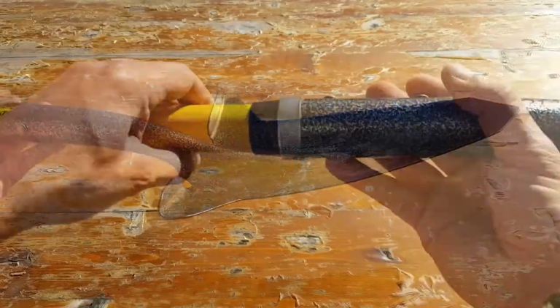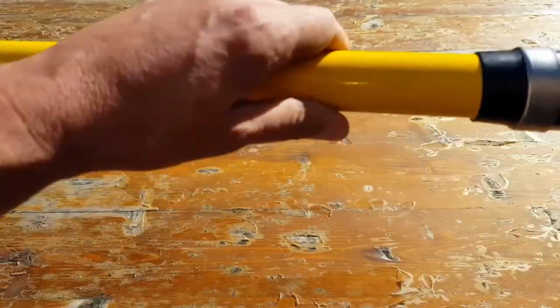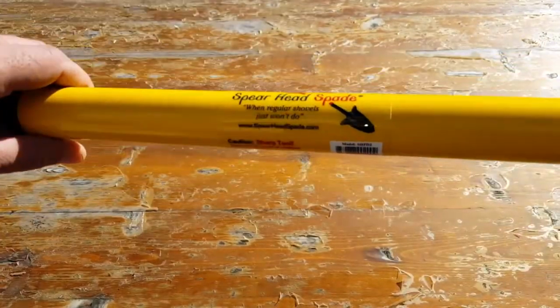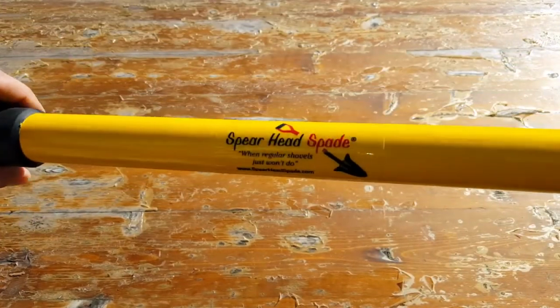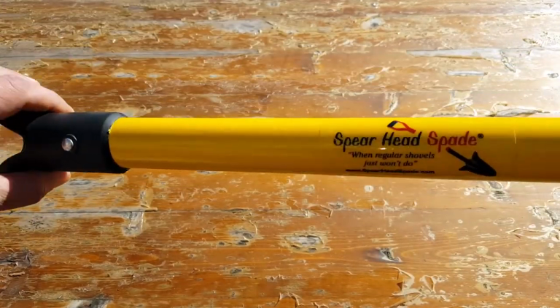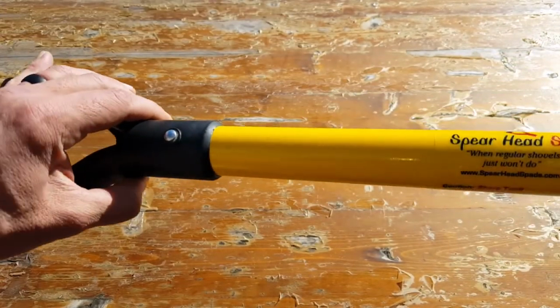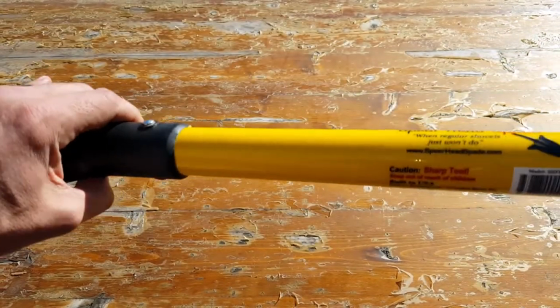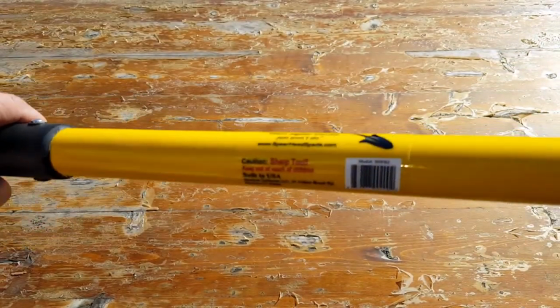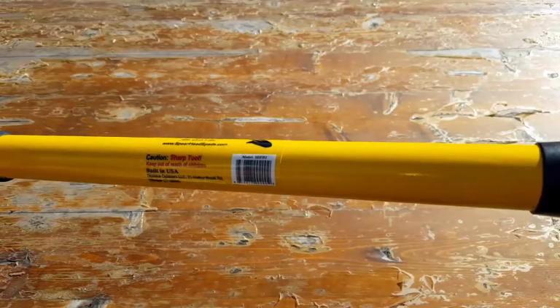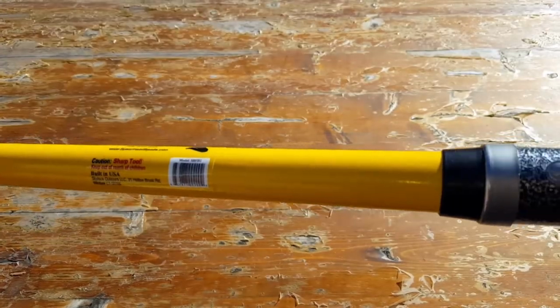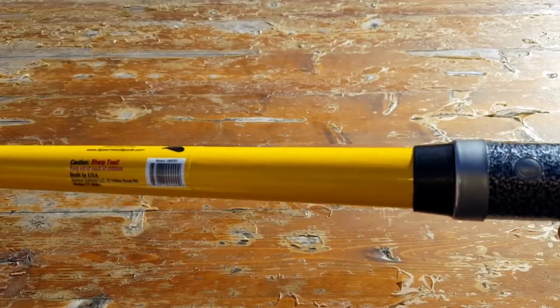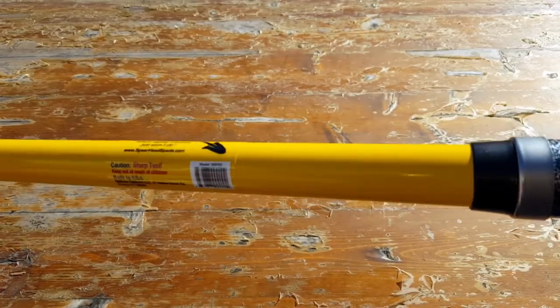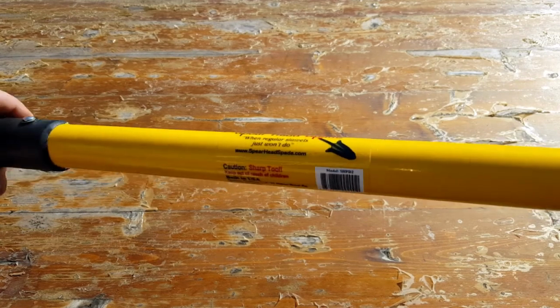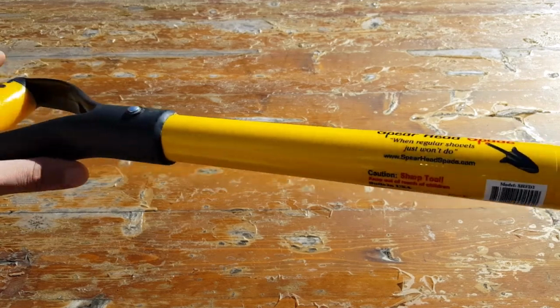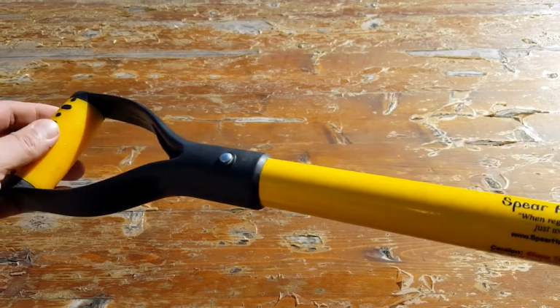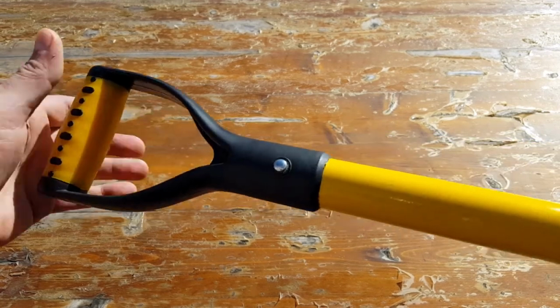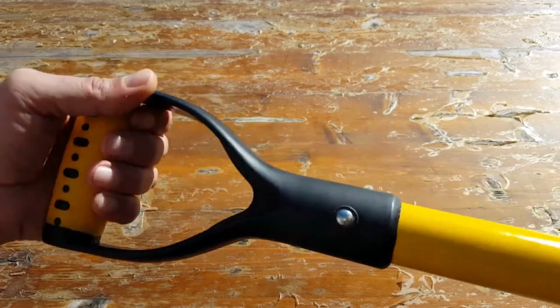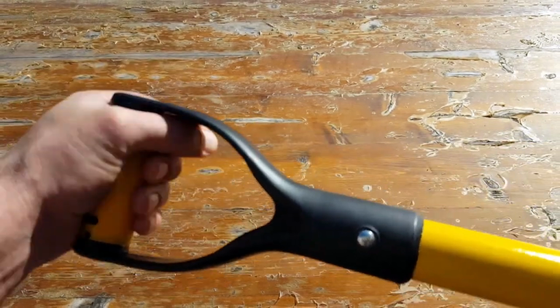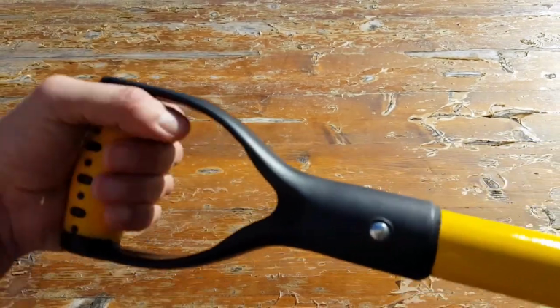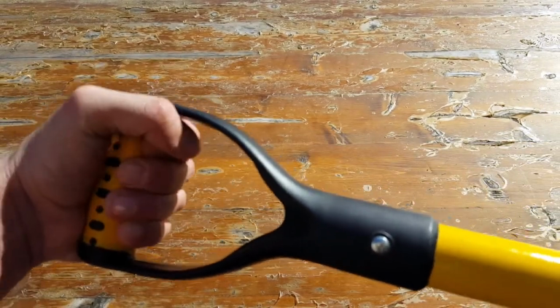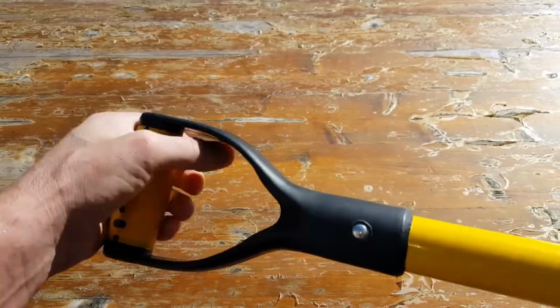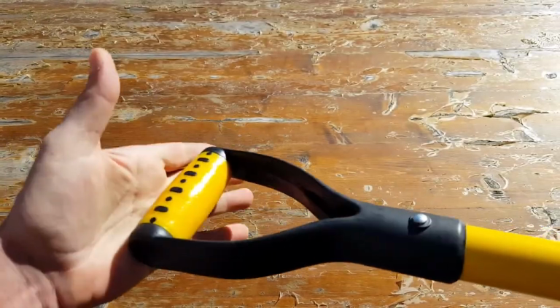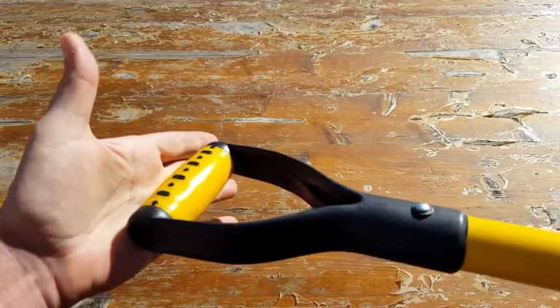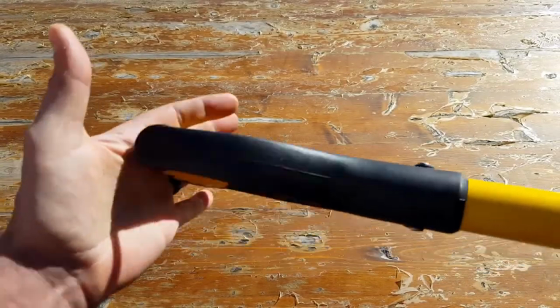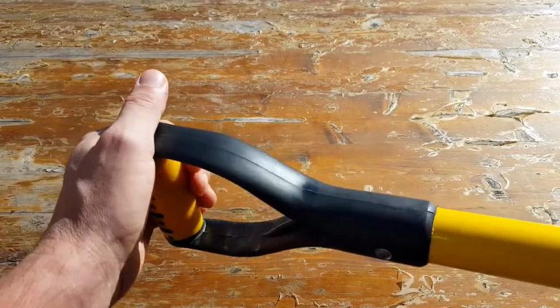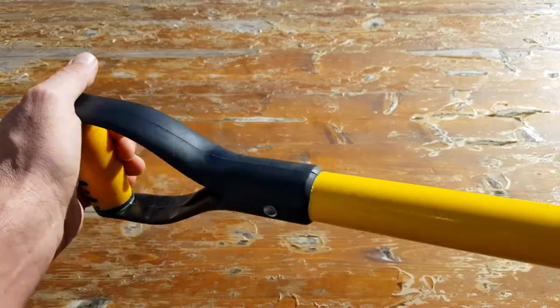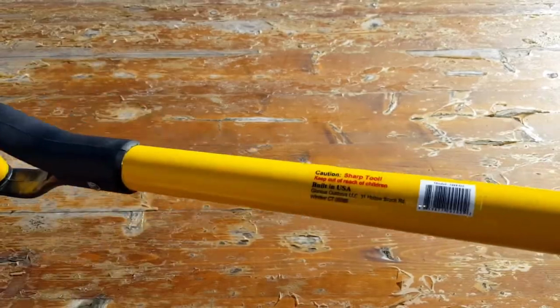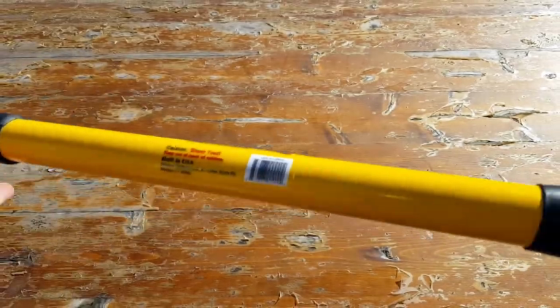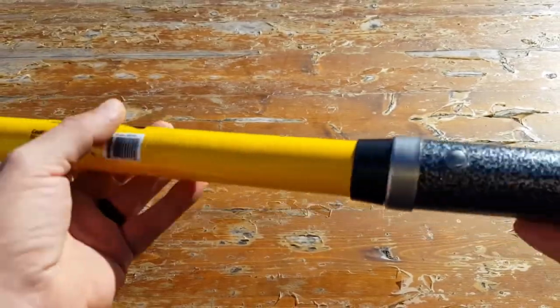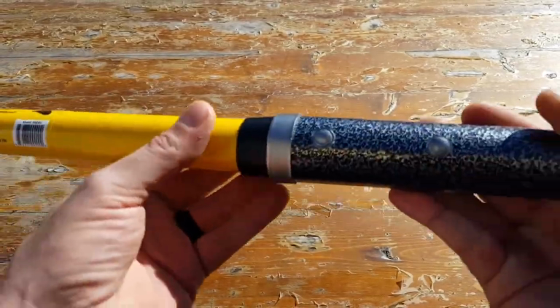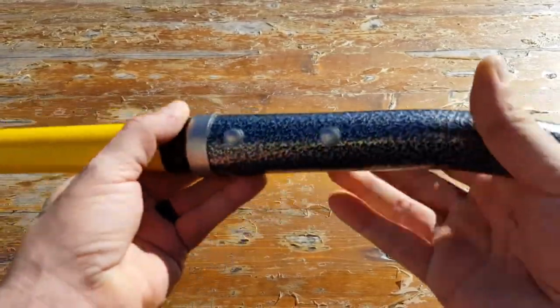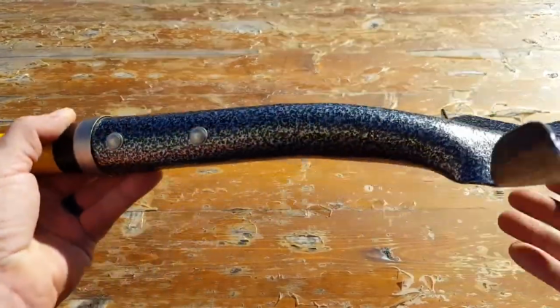The shaft here is made of fiberglass with a wooden core, from what I understand. And it has this great gripping D-handle, also made of fiberglass, which of course contributes to it being lightweight.